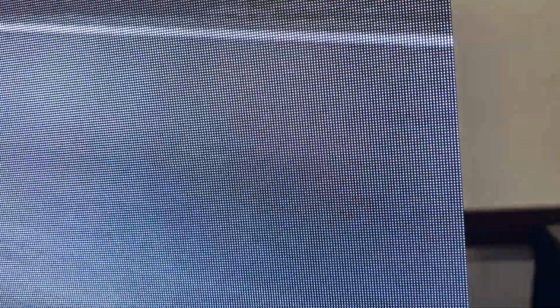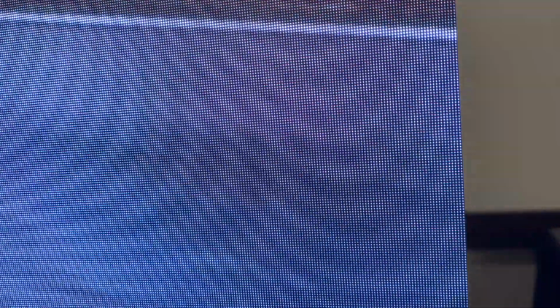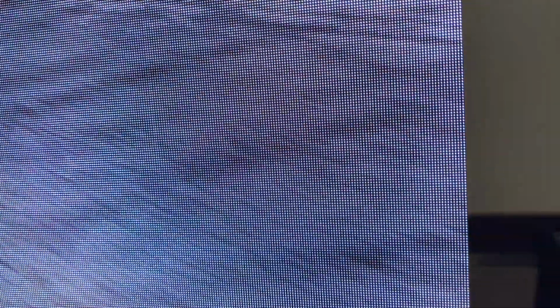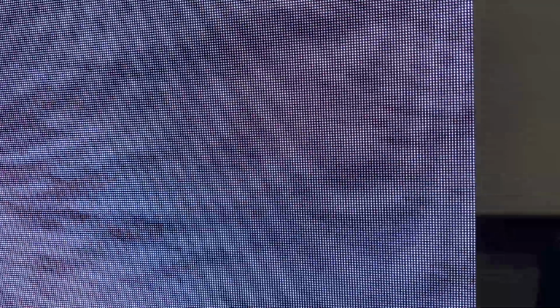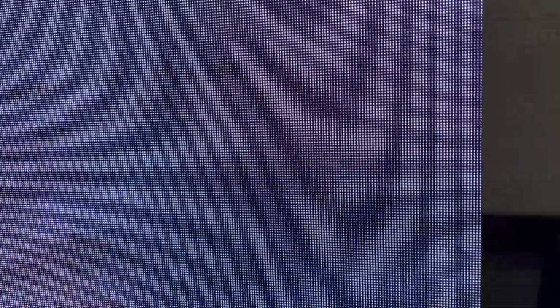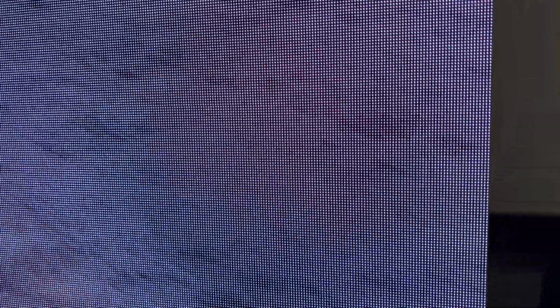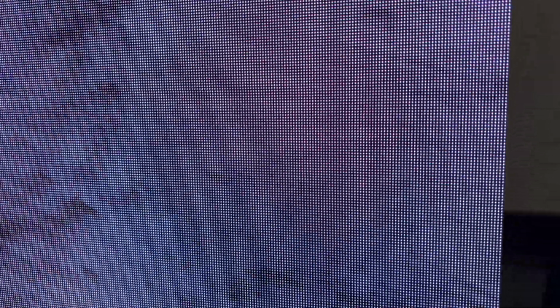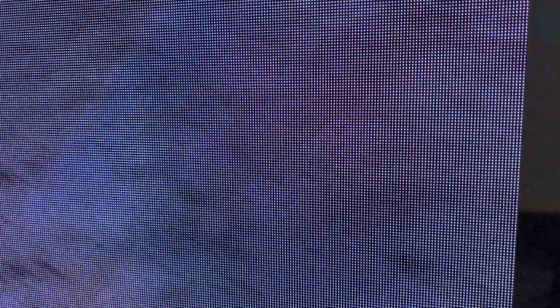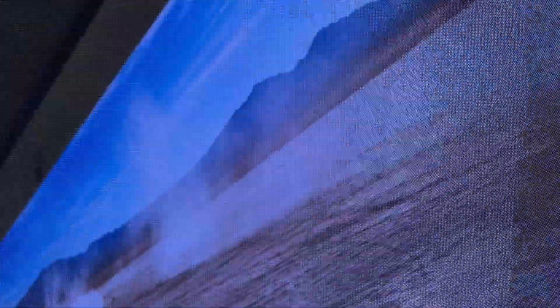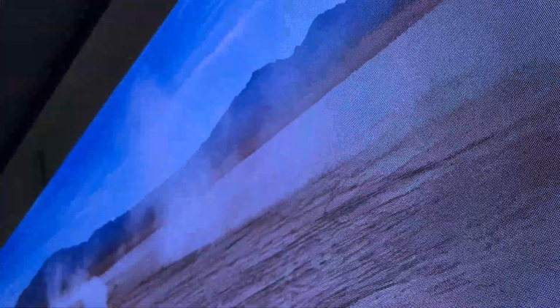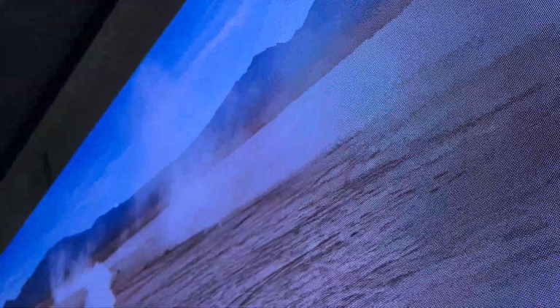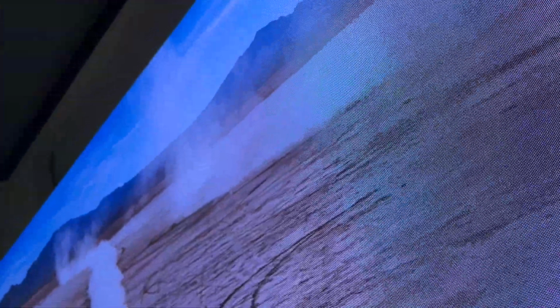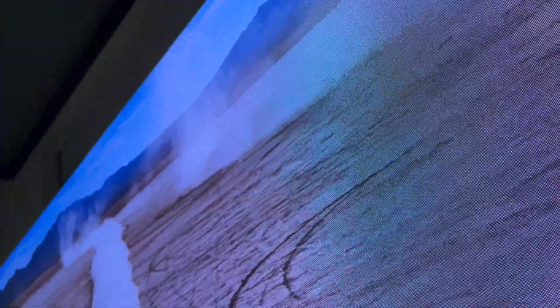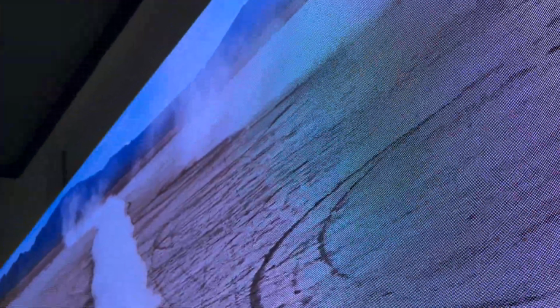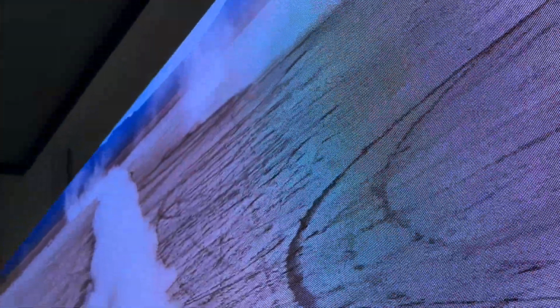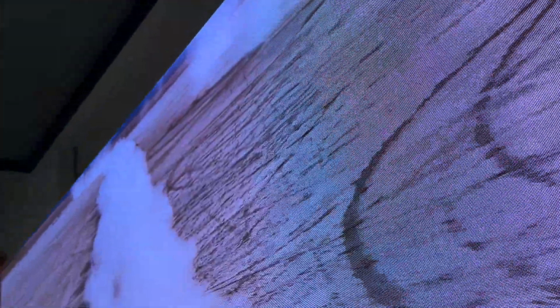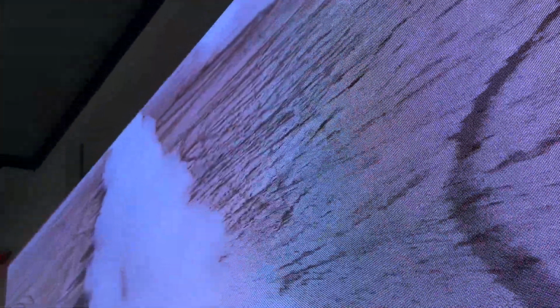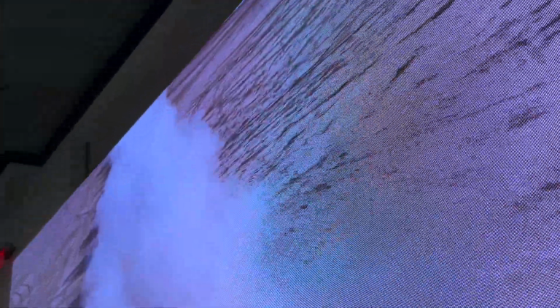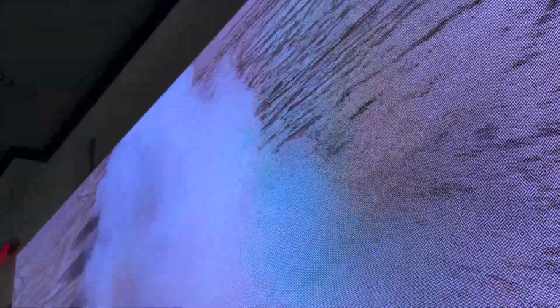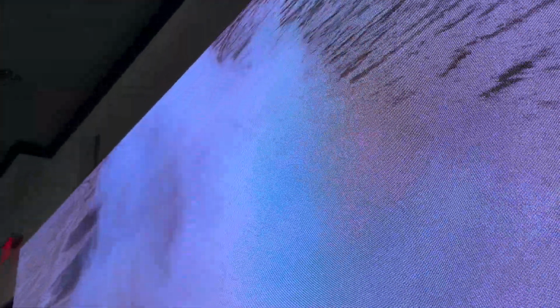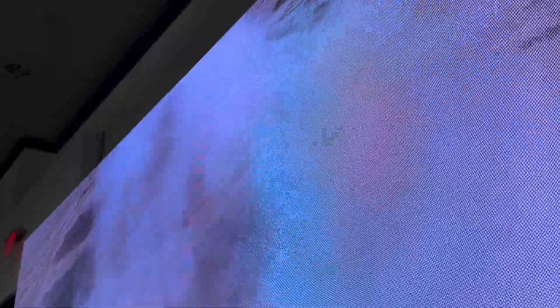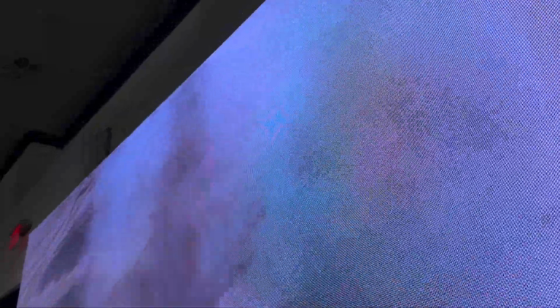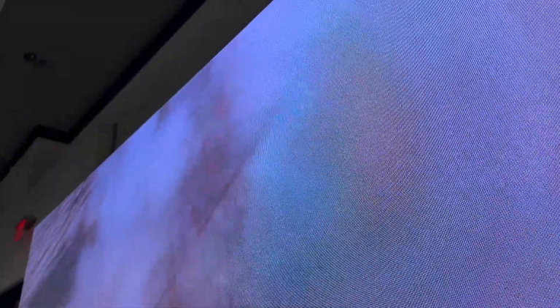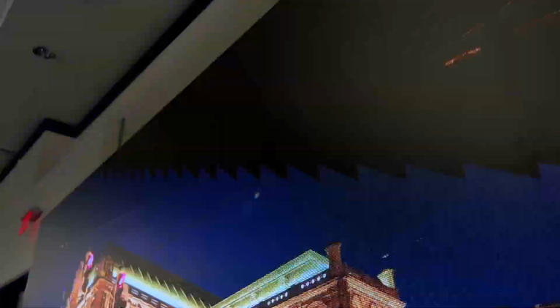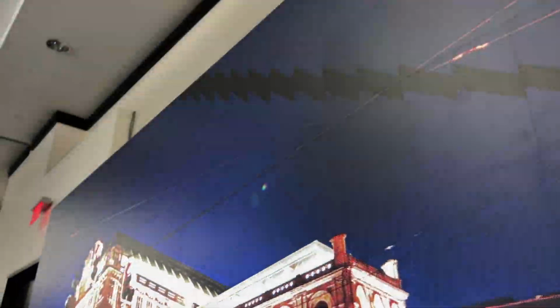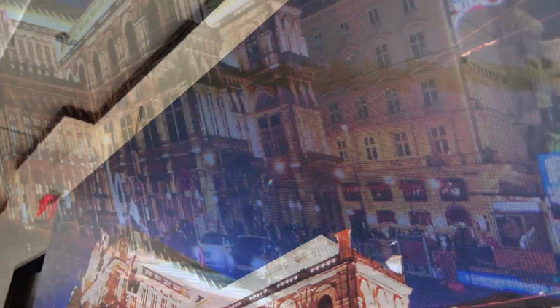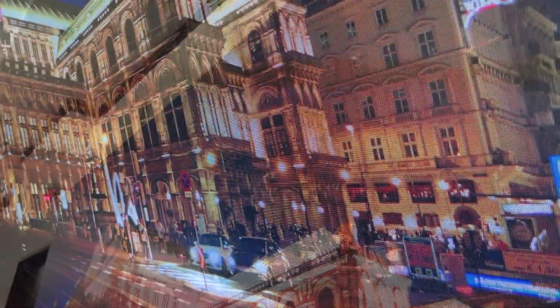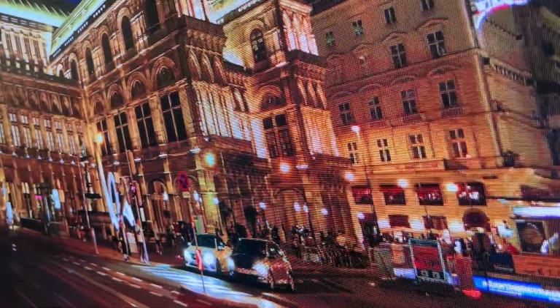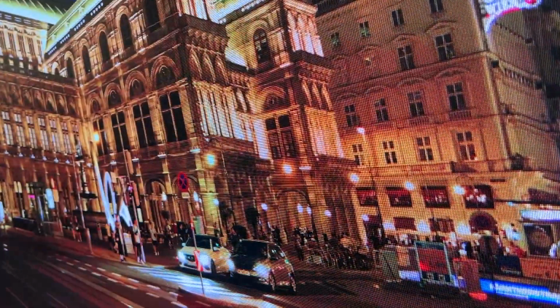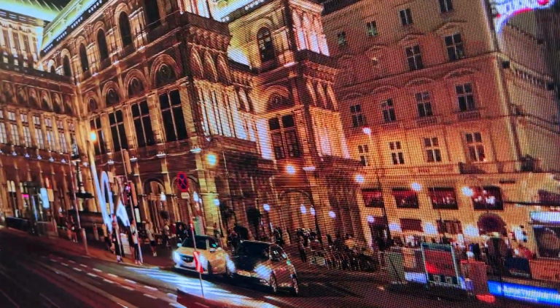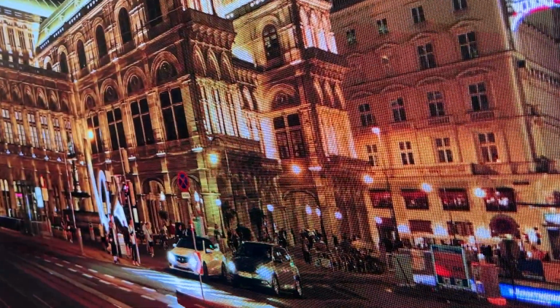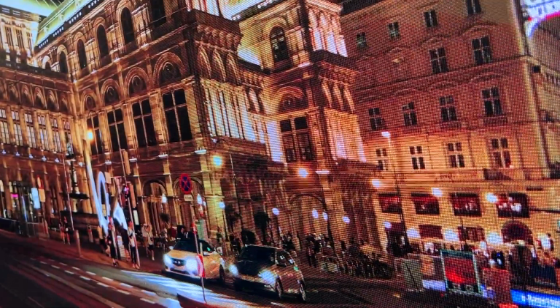And here it is — you can see the pixel structure. This video is recorded about one foot away from the screen. What do you think about micro LED? Share your thoughts in the comments down below.